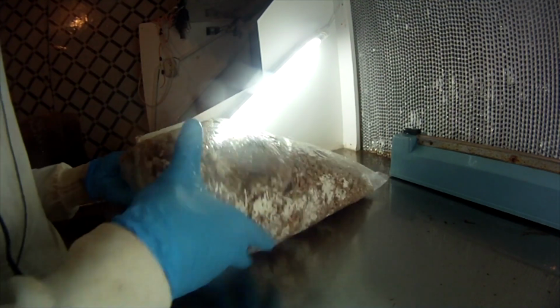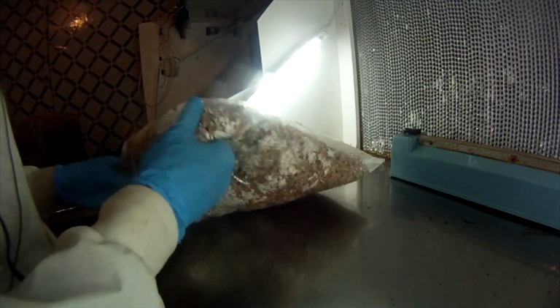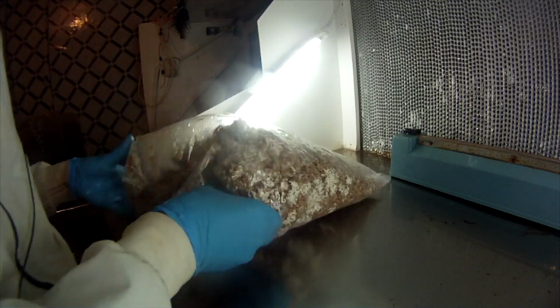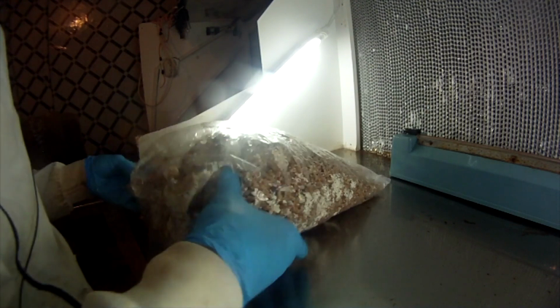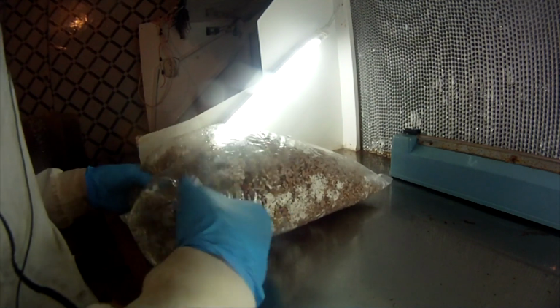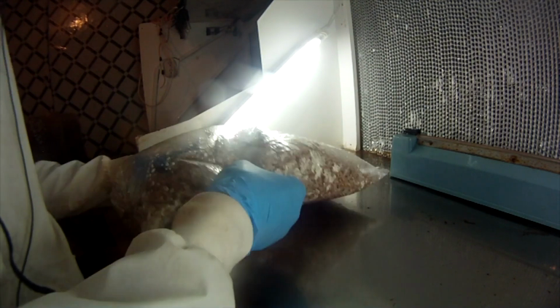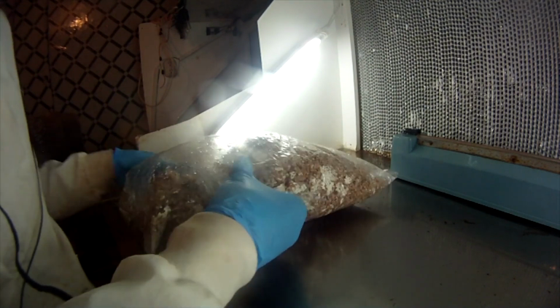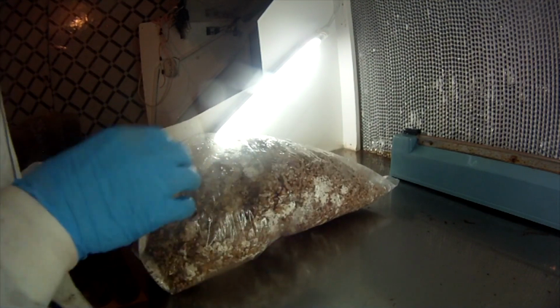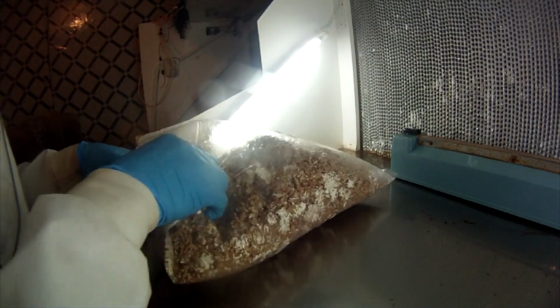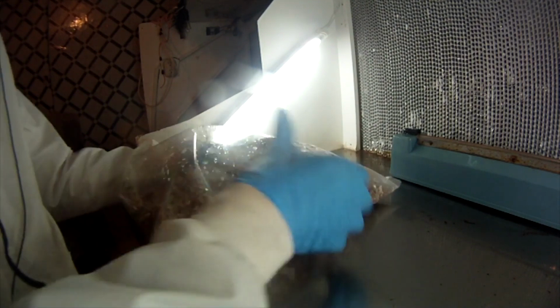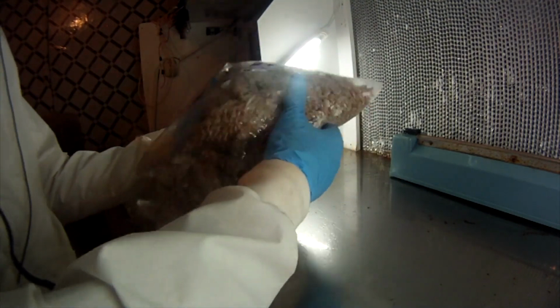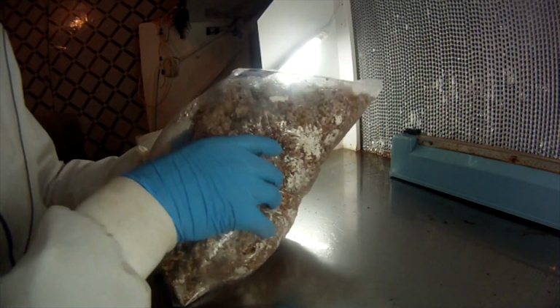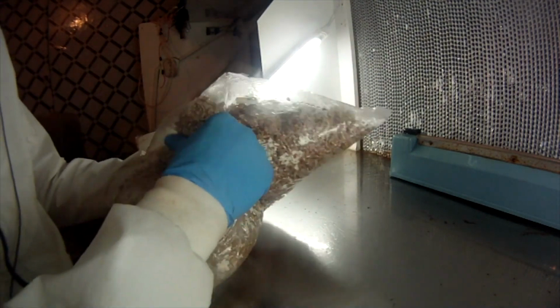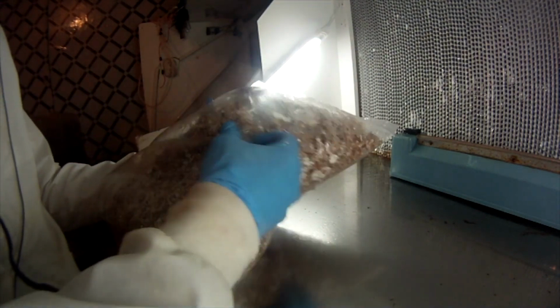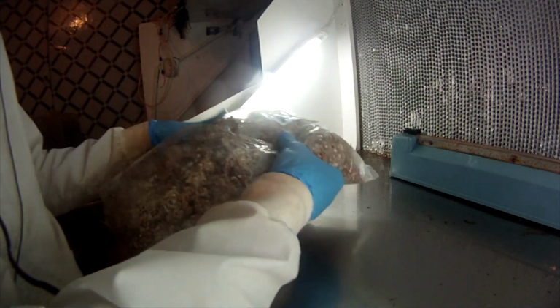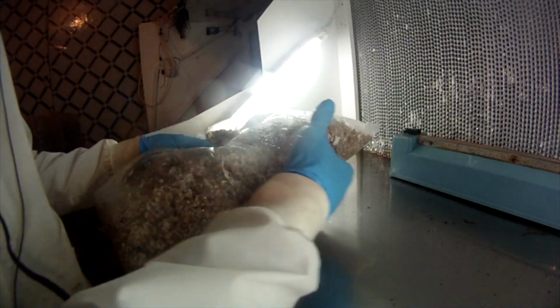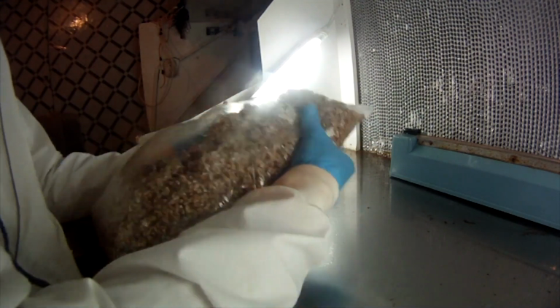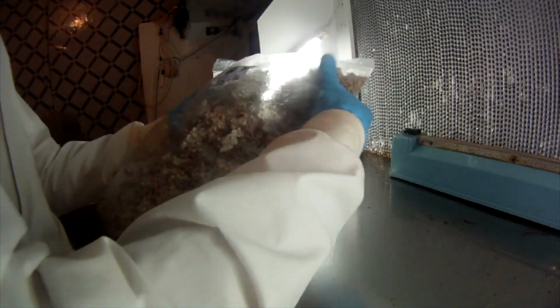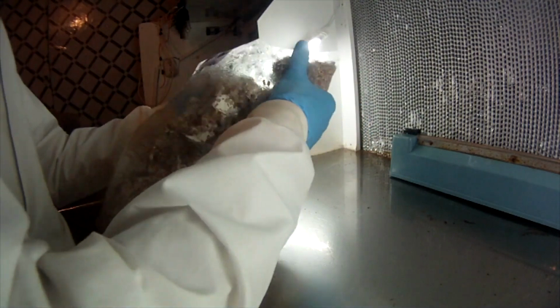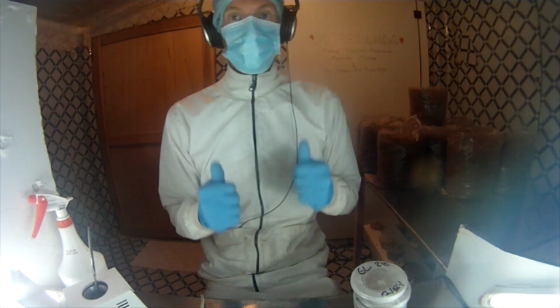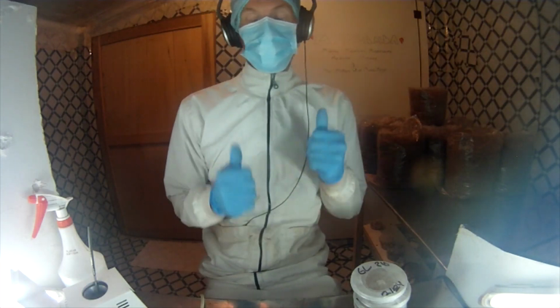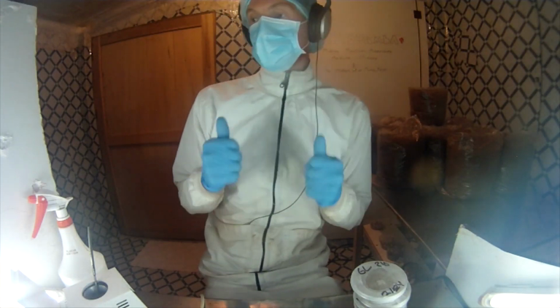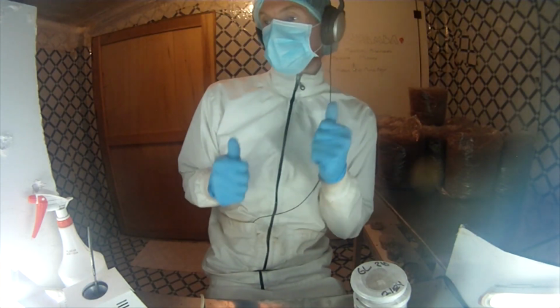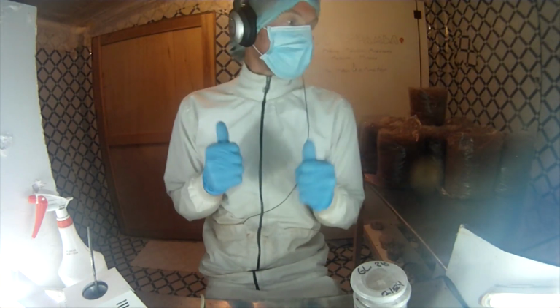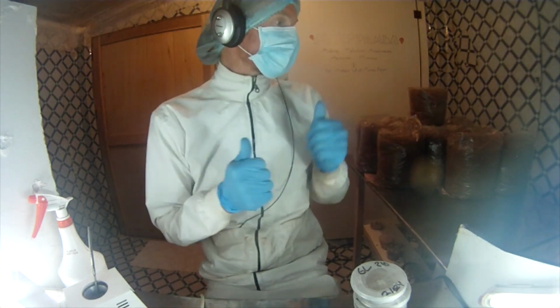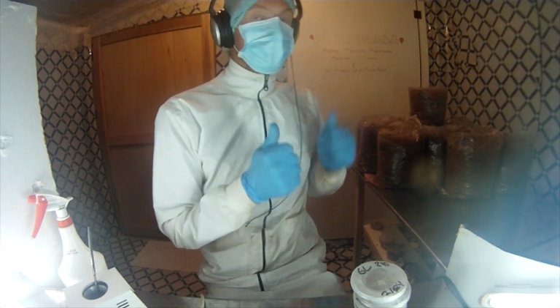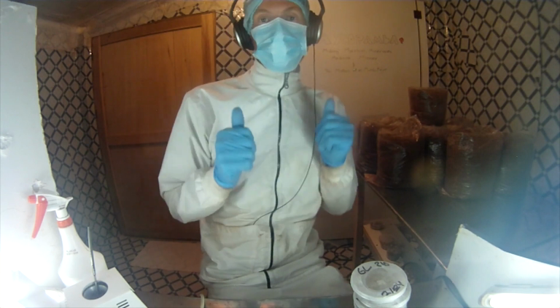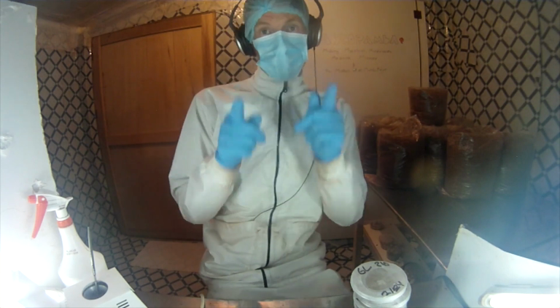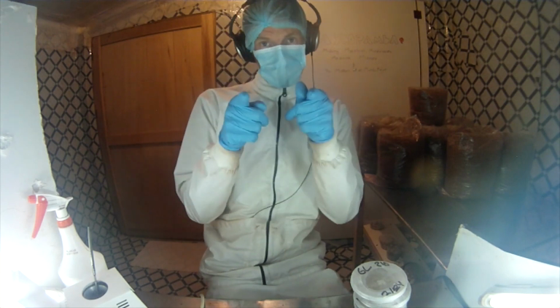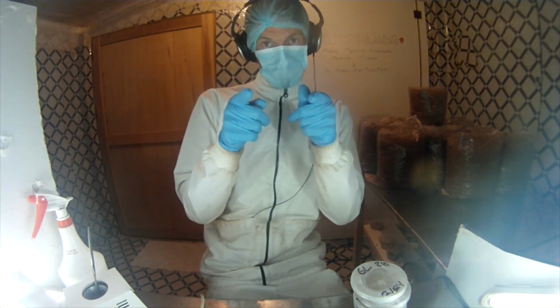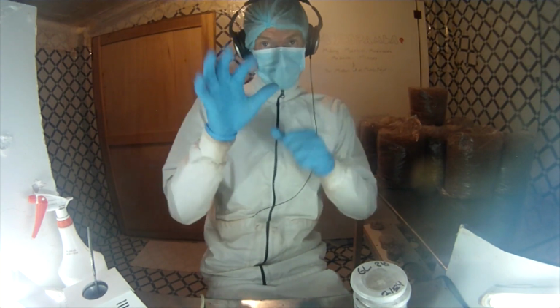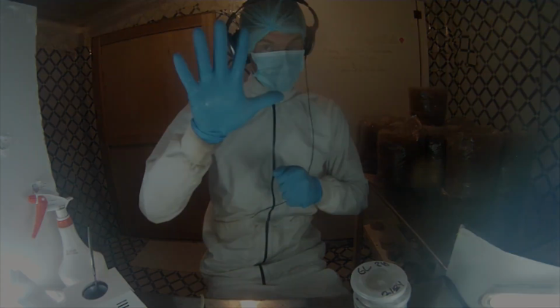And there you go — you got your grain spawn. You can pass this on to more grain spawn, or you can pass it on to sawdust spawn or a feeding box, depending on what you're doing. Thanks for checking in and watching. We appreciate it. Keep on rocking the fun of the lifestyle. Ciao.